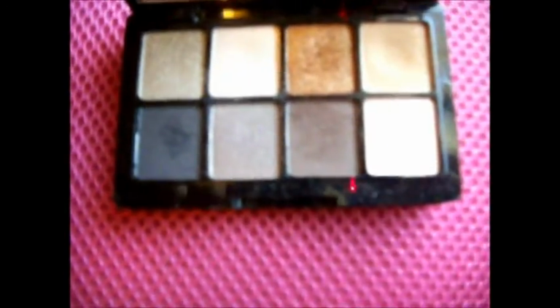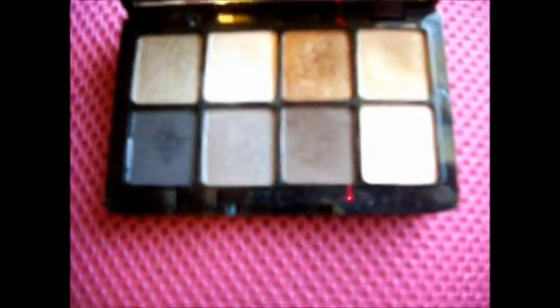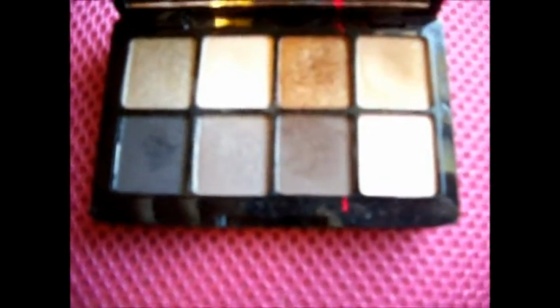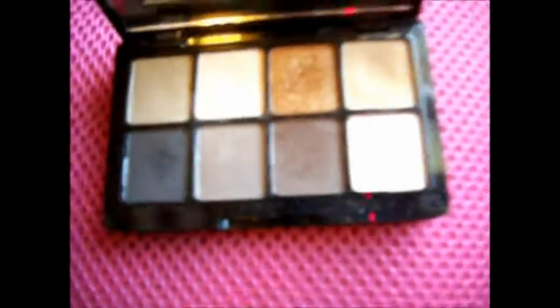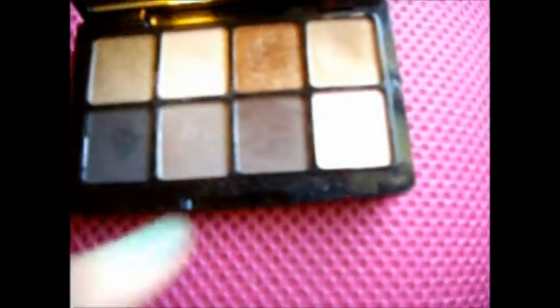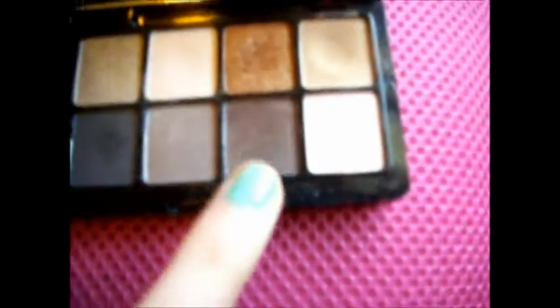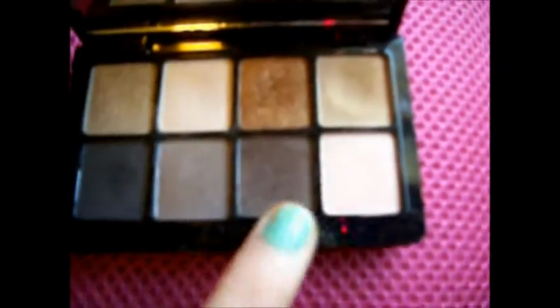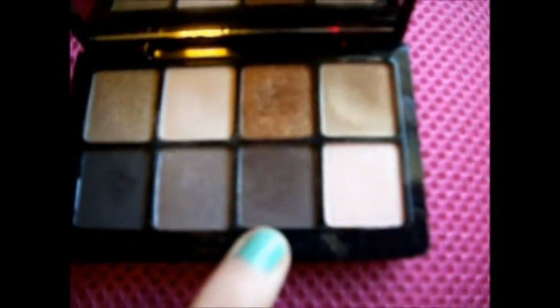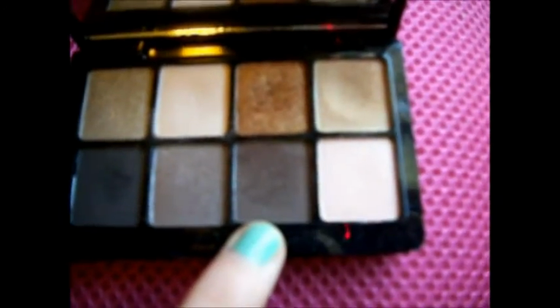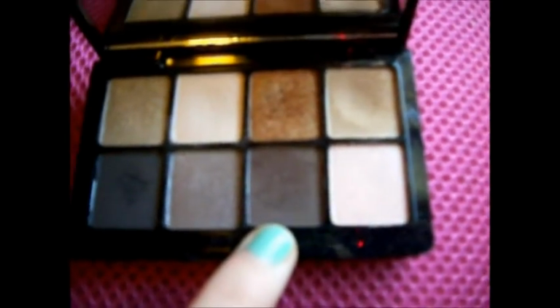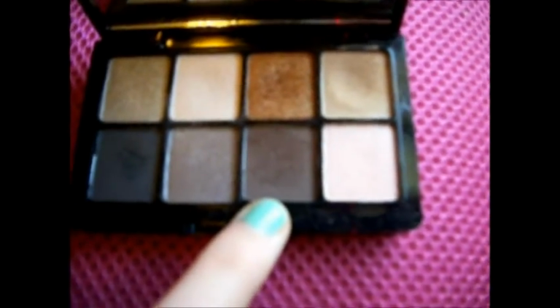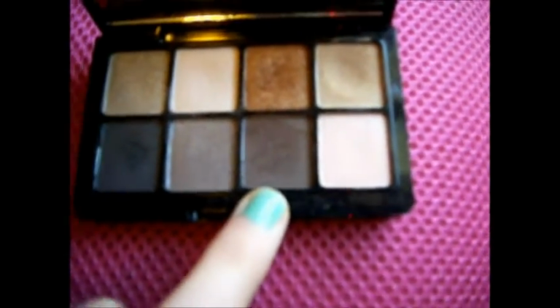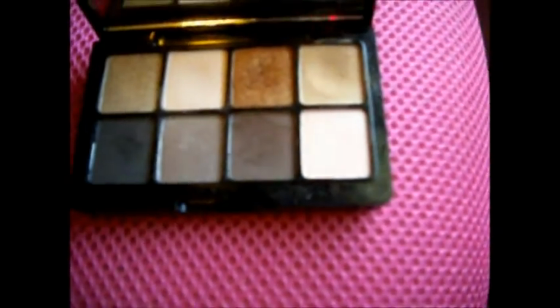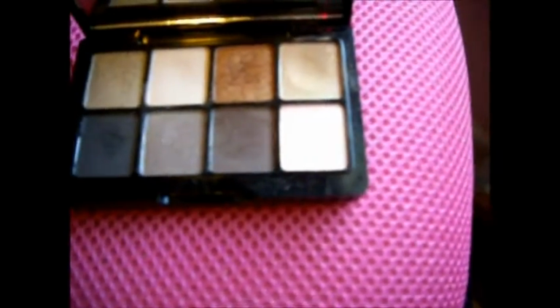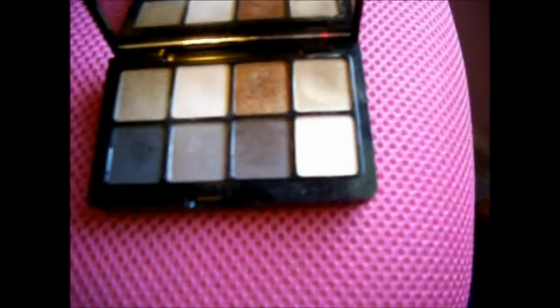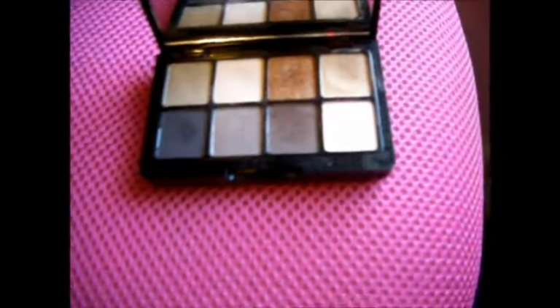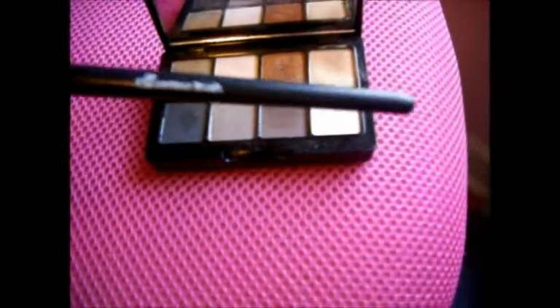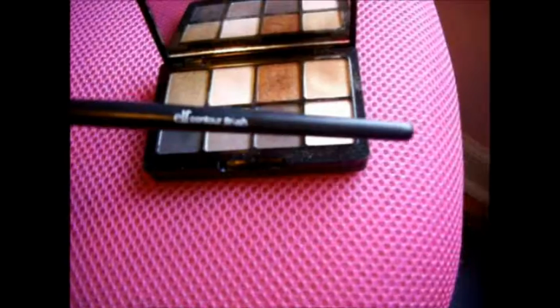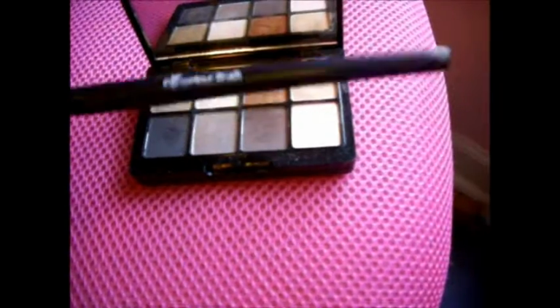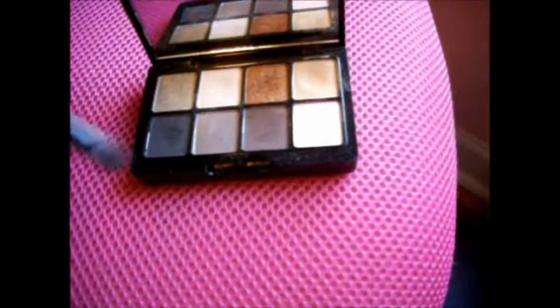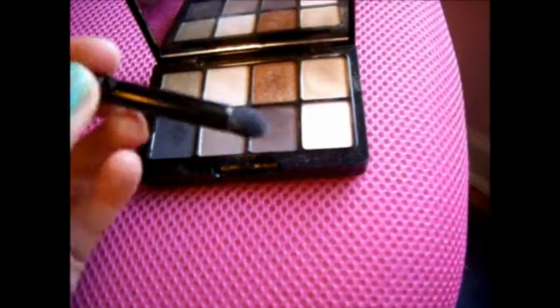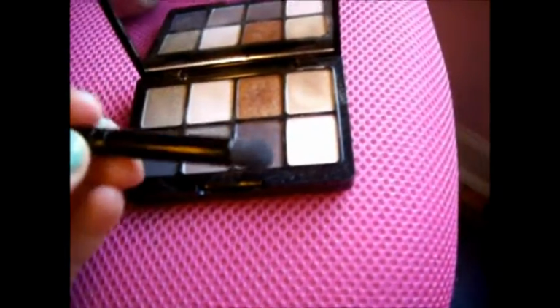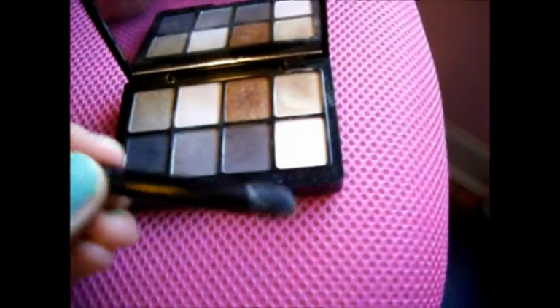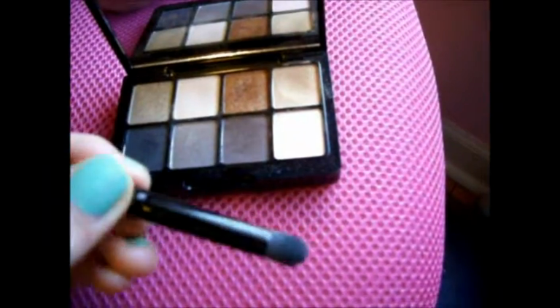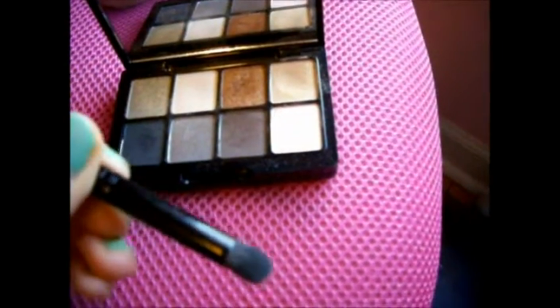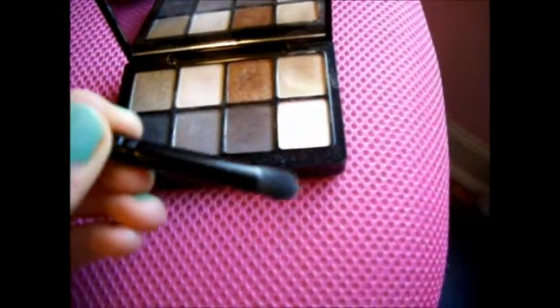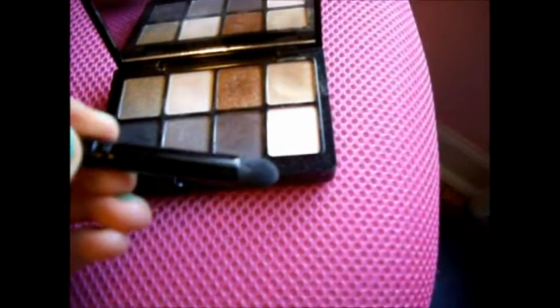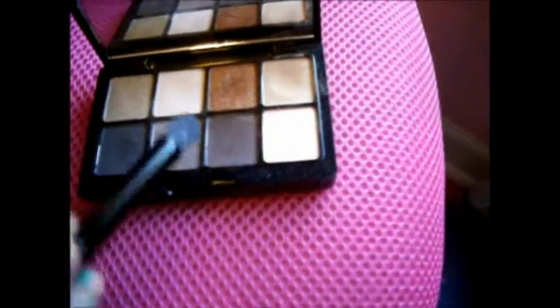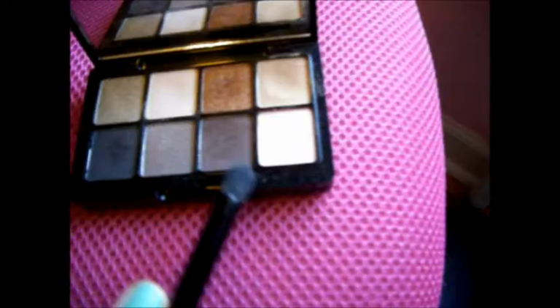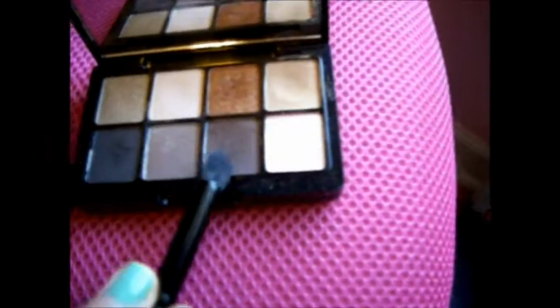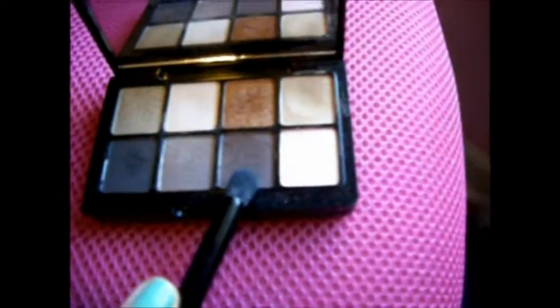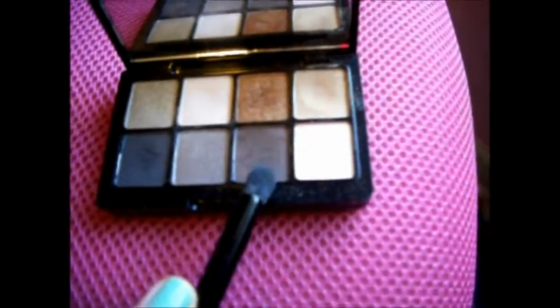From this eyeshadow palette, I'm just going to be taking this matte brown eyeshadow — and beware because it's very pigmented. I'm going to be using my ELF Contour Brush from the $3 line, which is kind of like a dome-shaped brush. I'm just going to be taking that brown color and applying it into my crease.